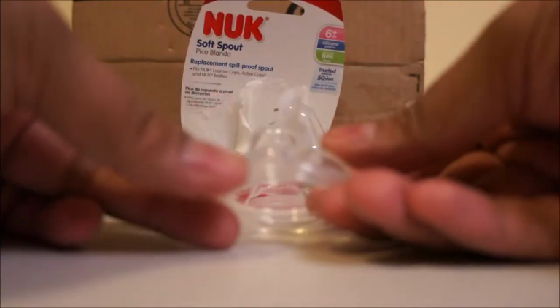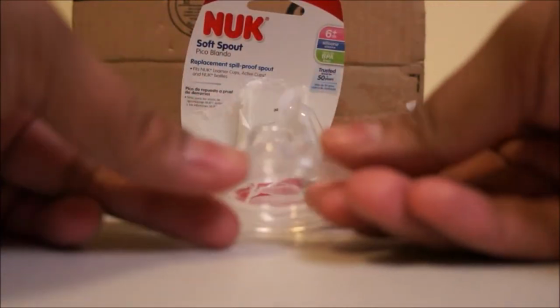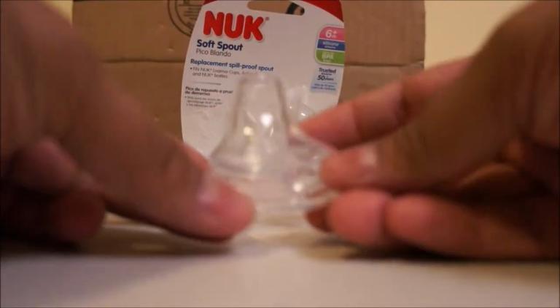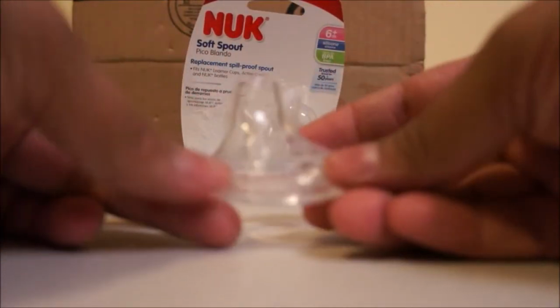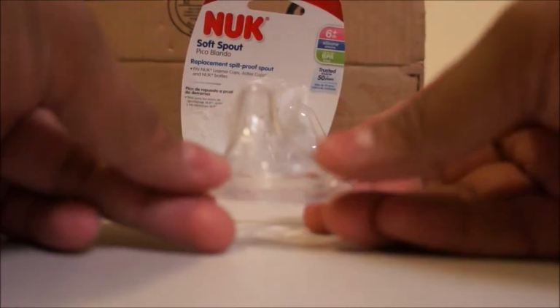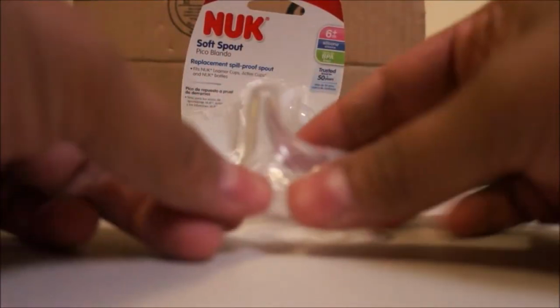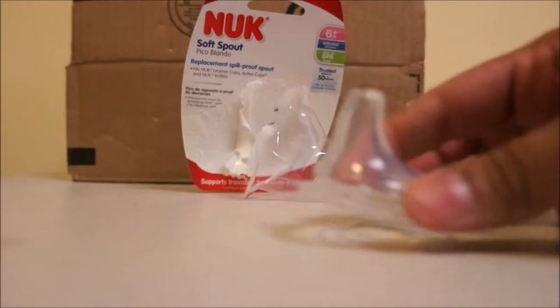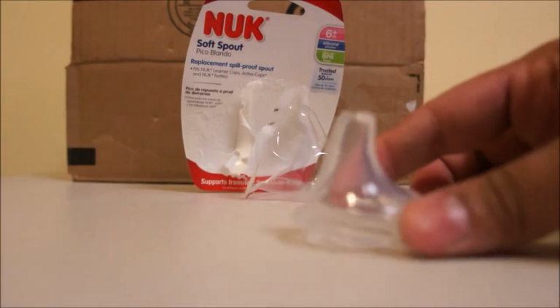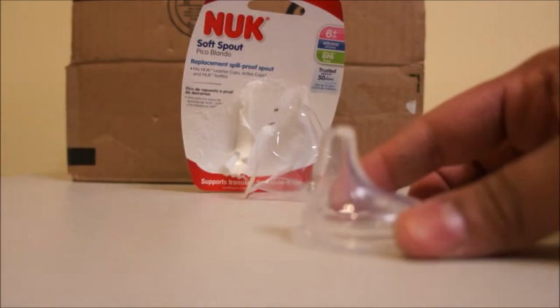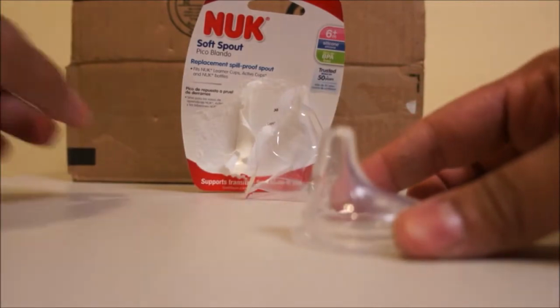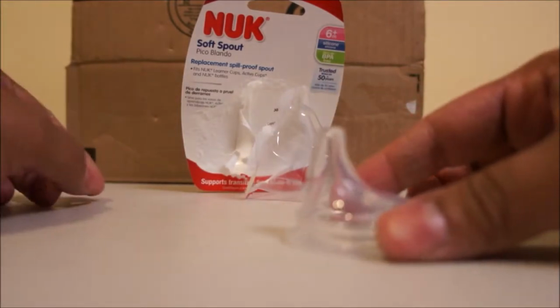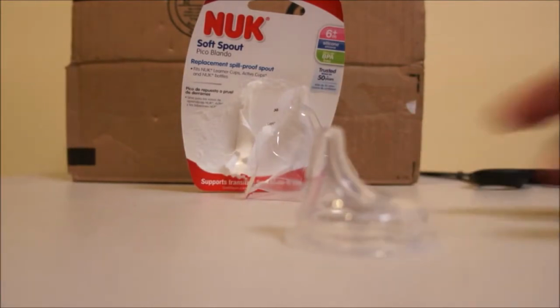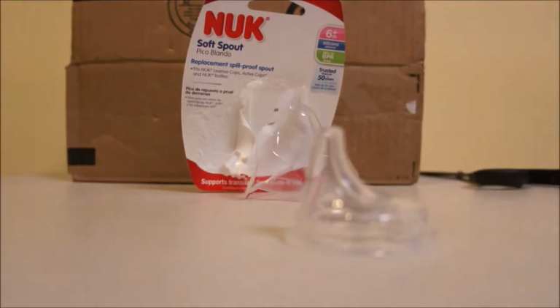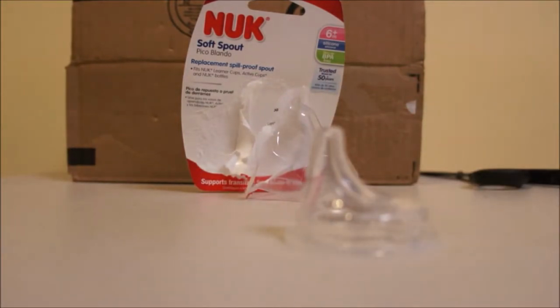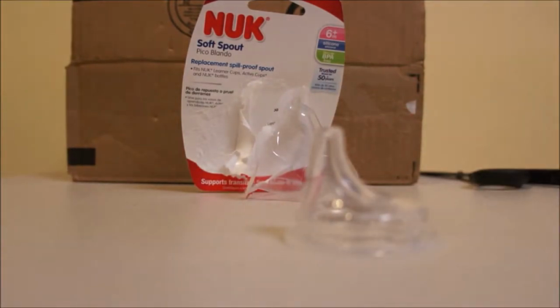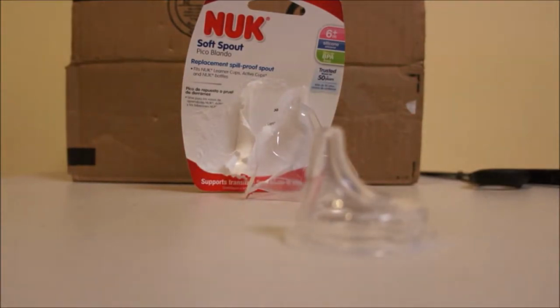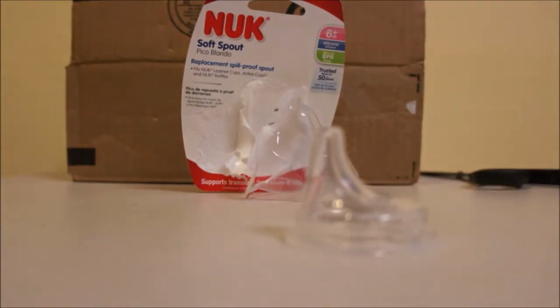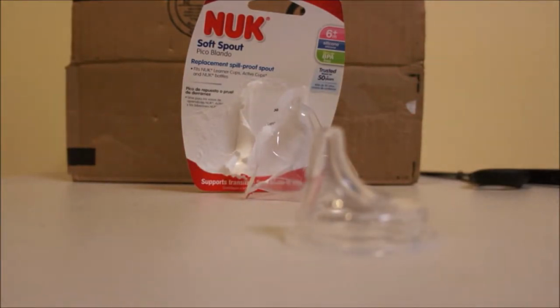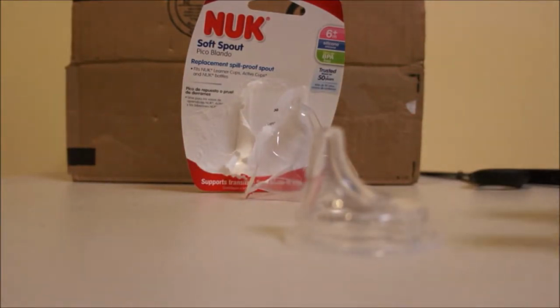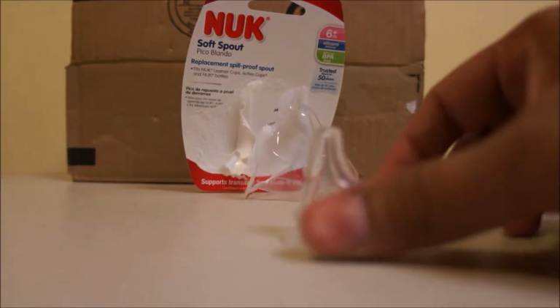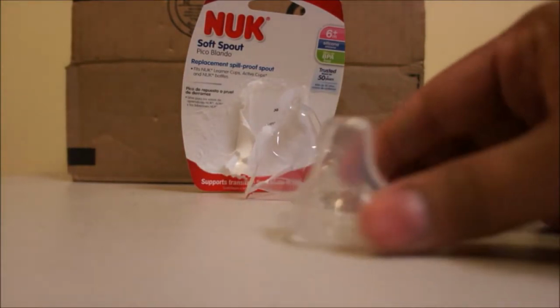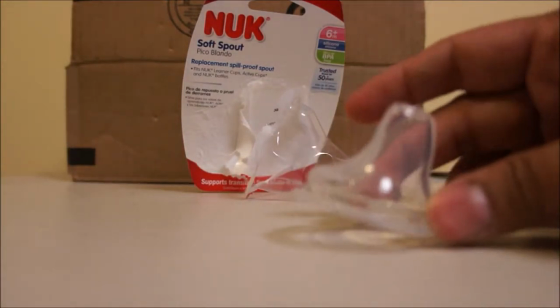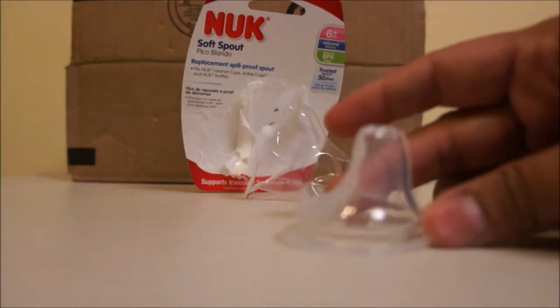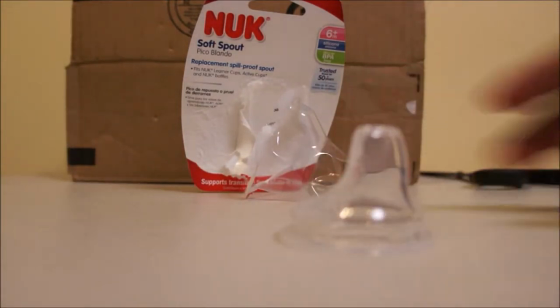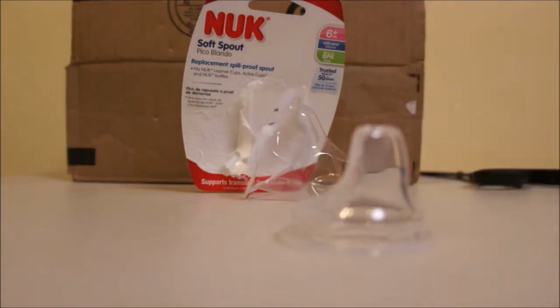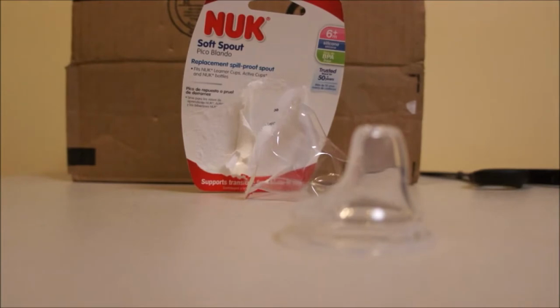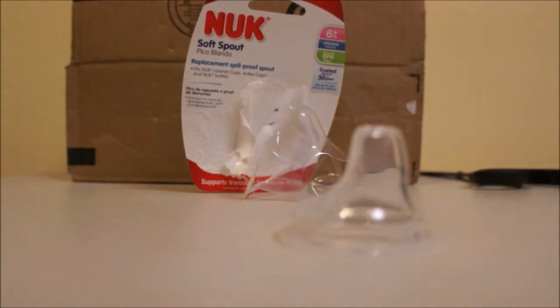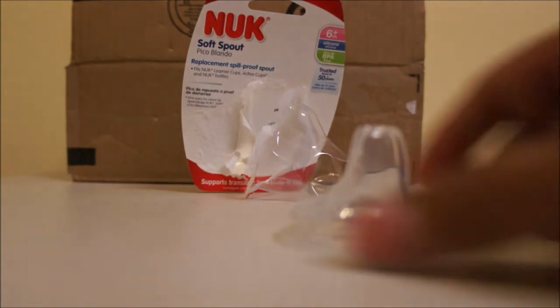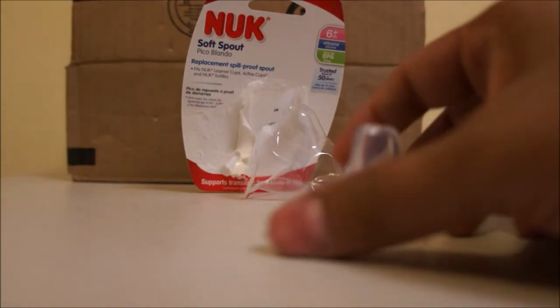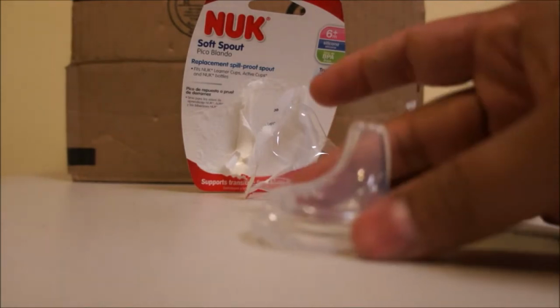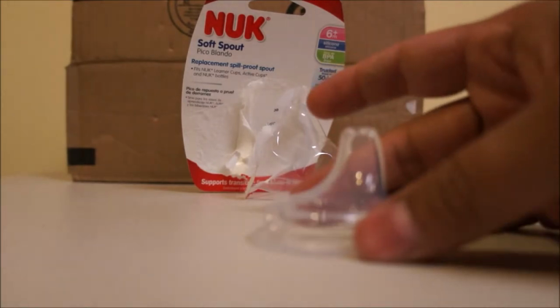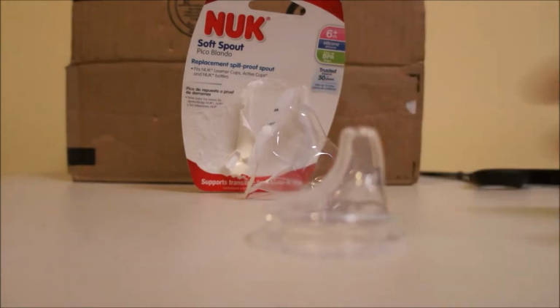Babies like to bite it when they drink their water, milk or juice. This is gentle on the gums.